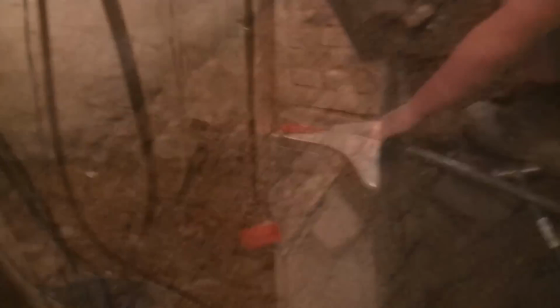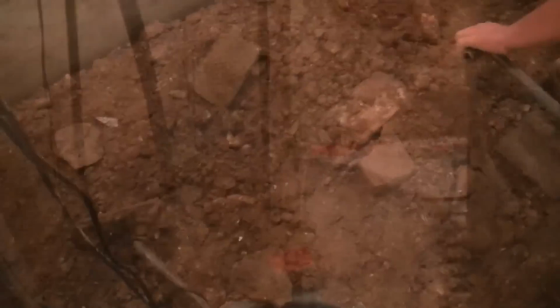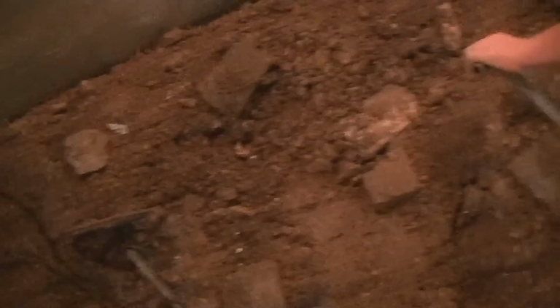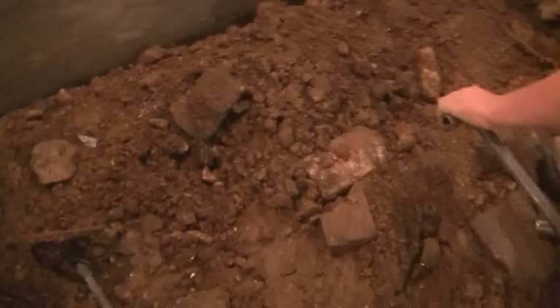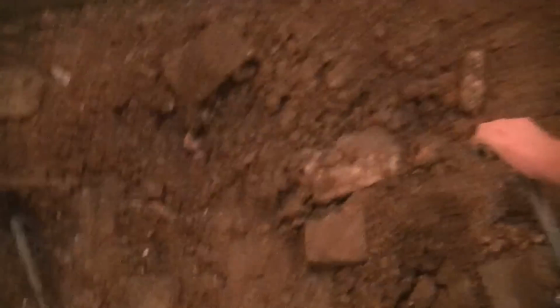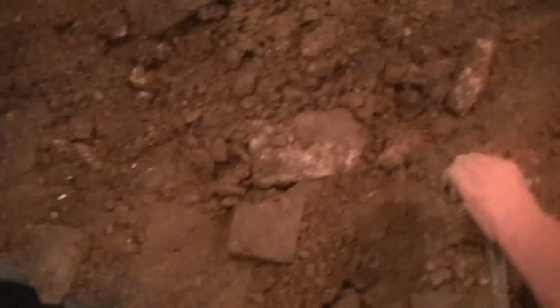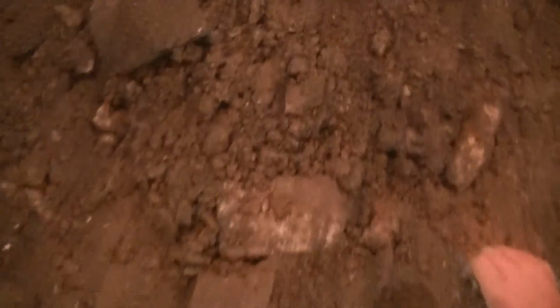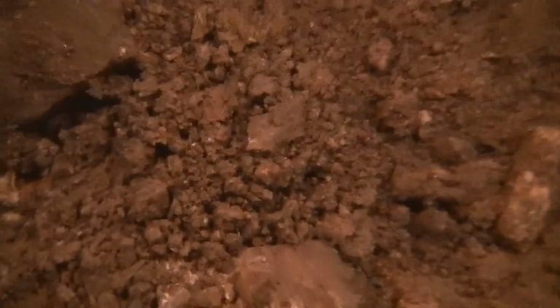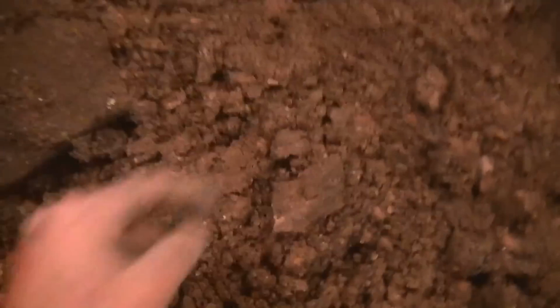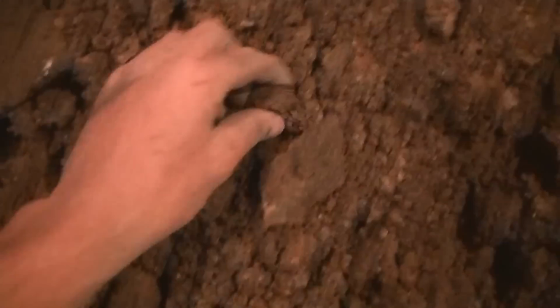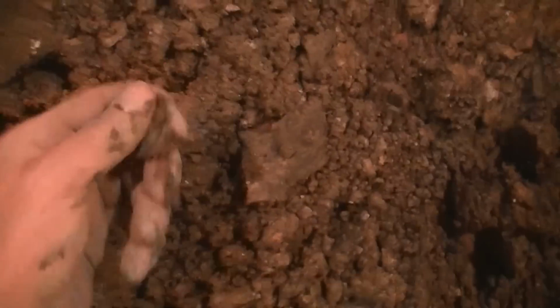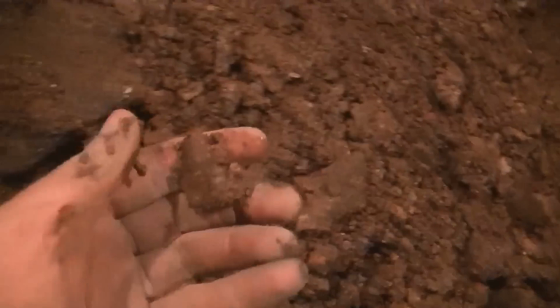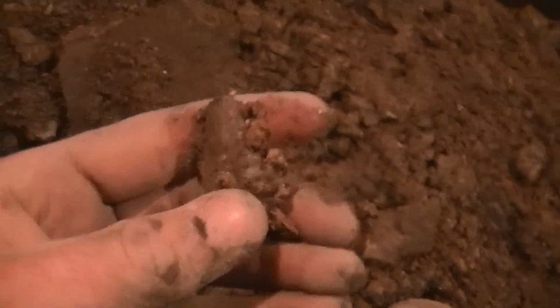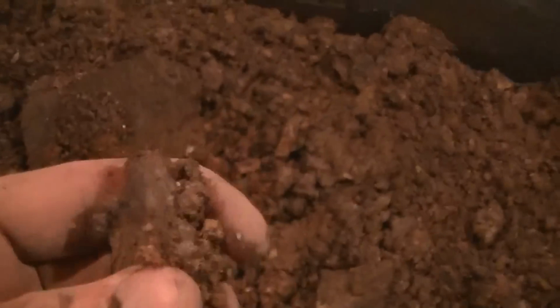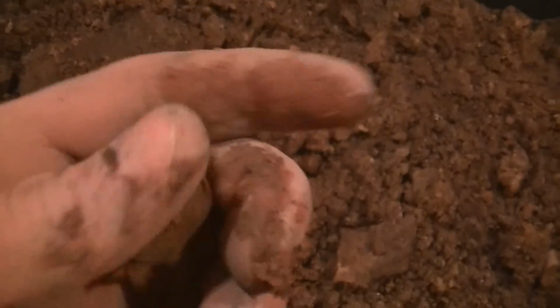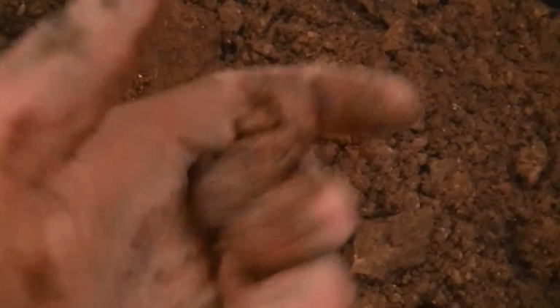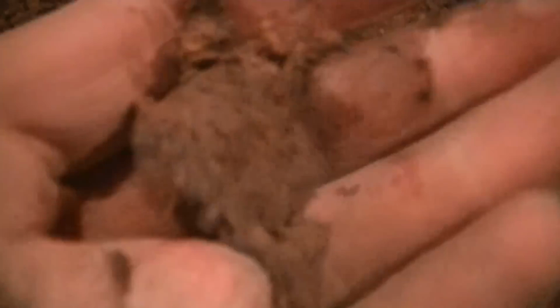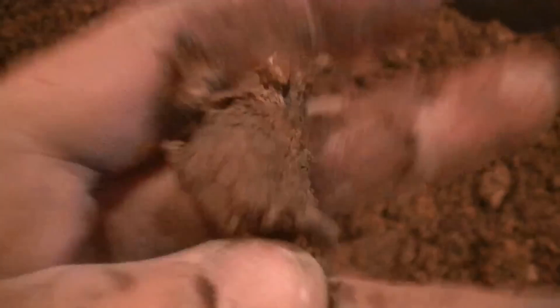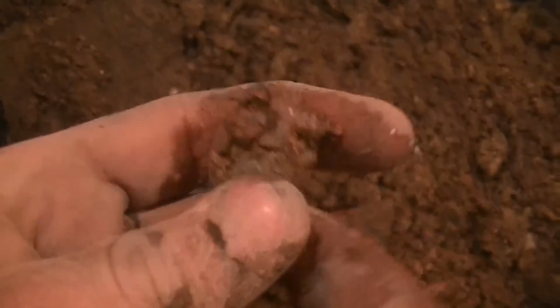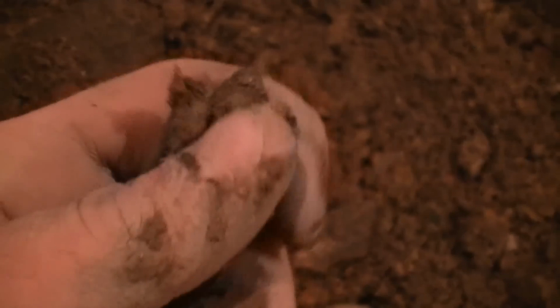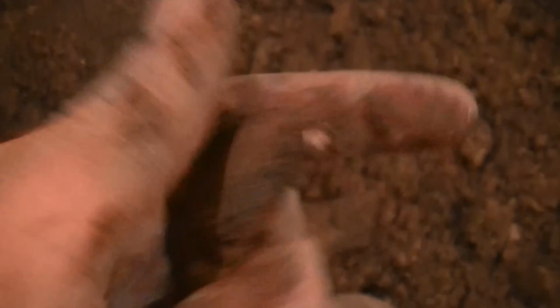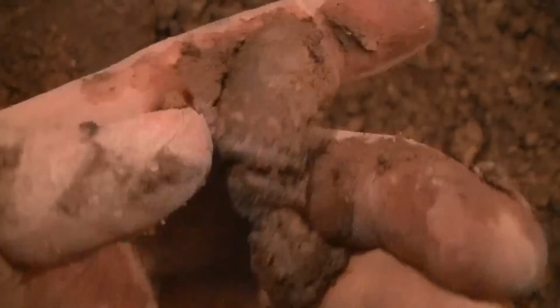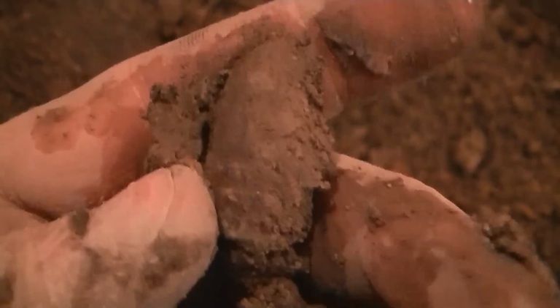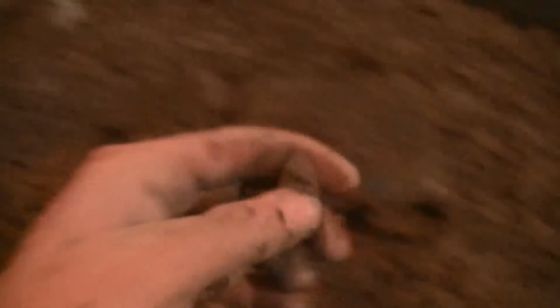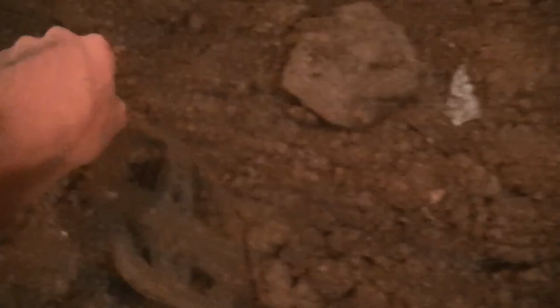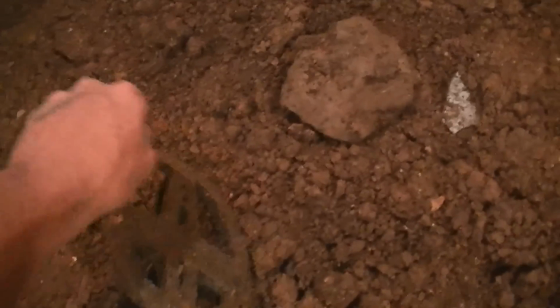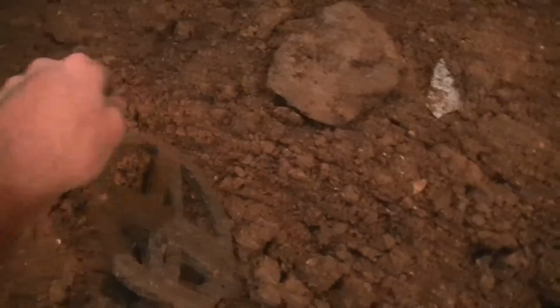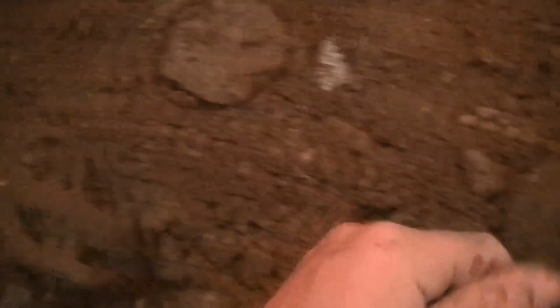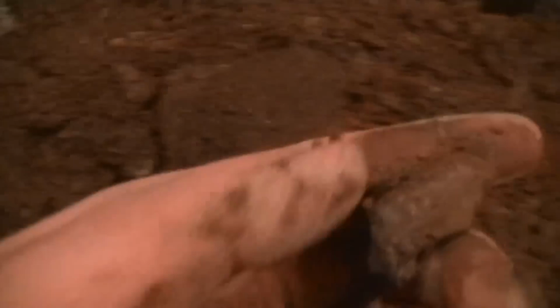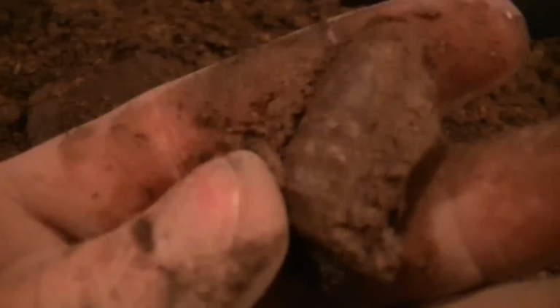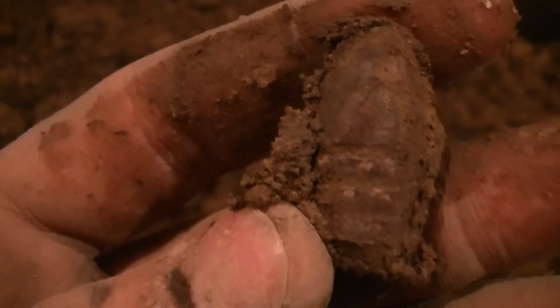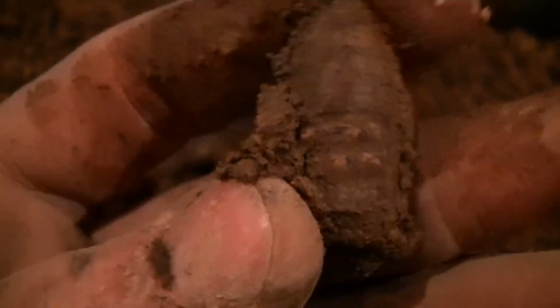I just found another bullet - it's right here in the dirt. I've already looked at it, that's how I knew it was here. Here it is - a nice through-ringer.